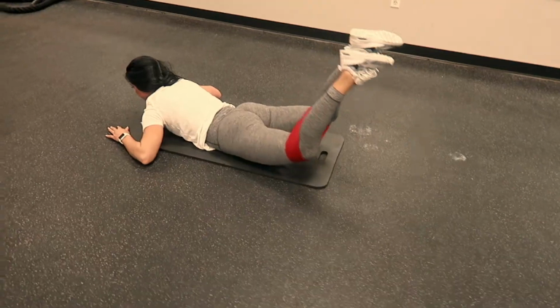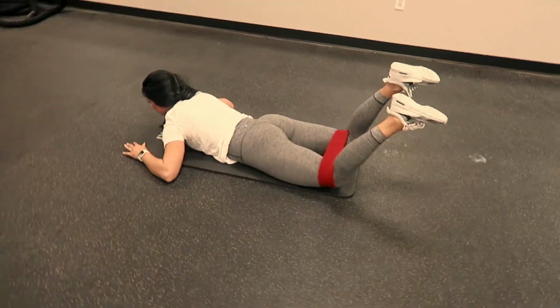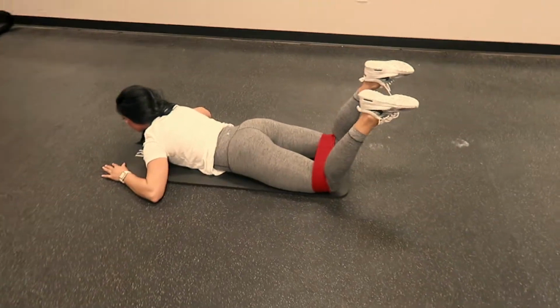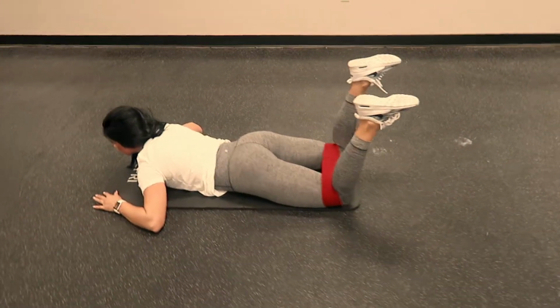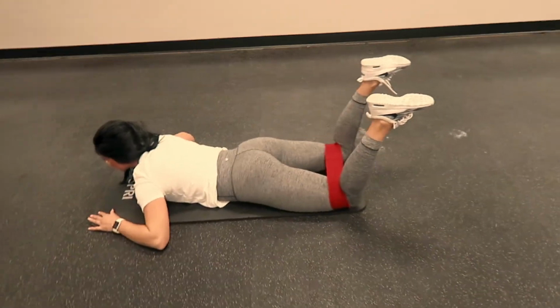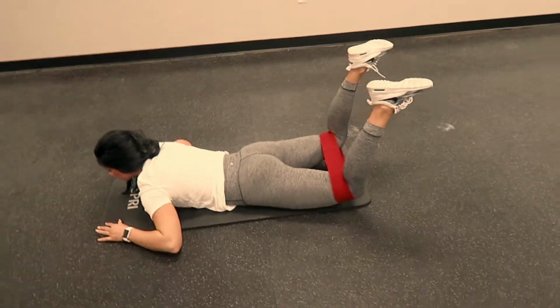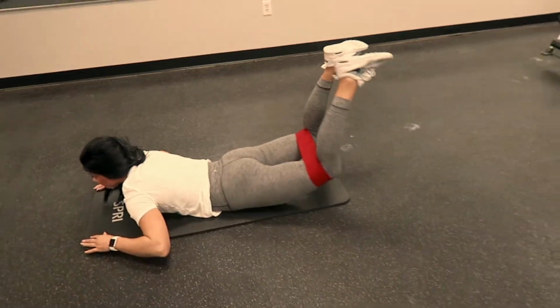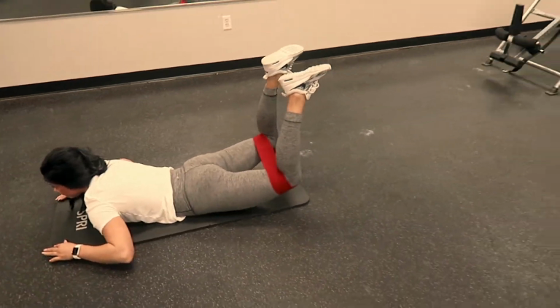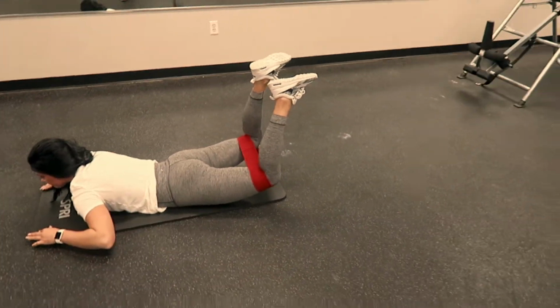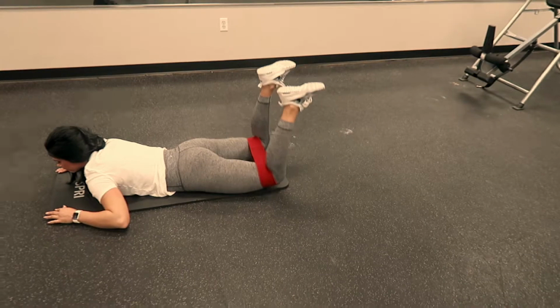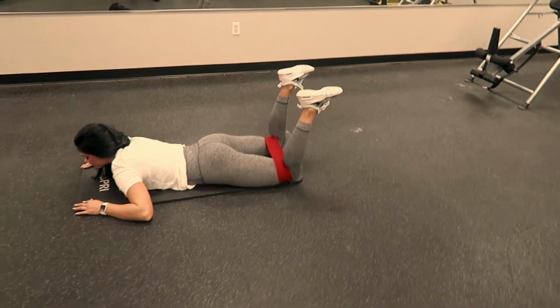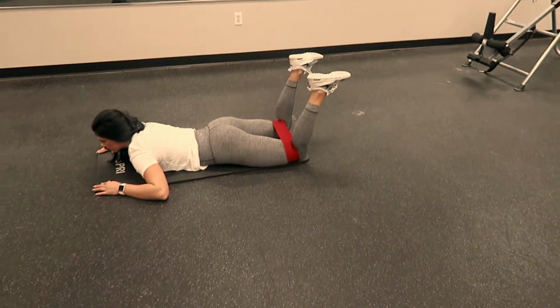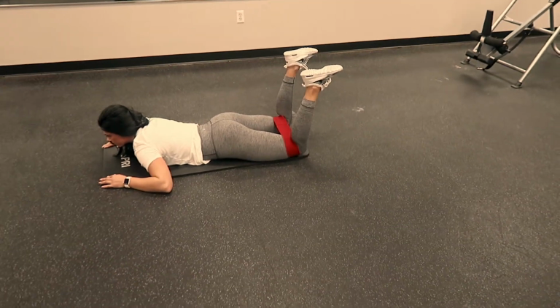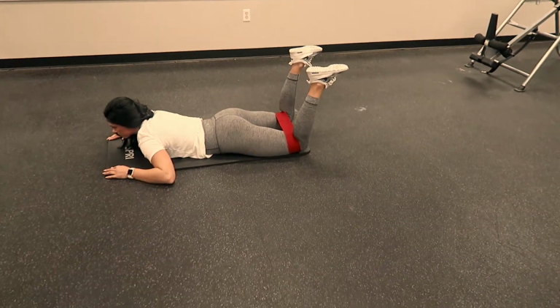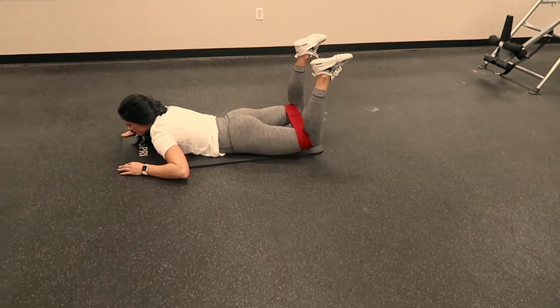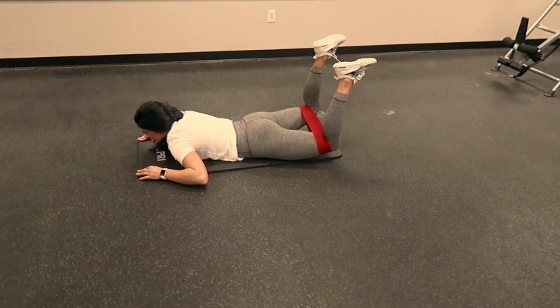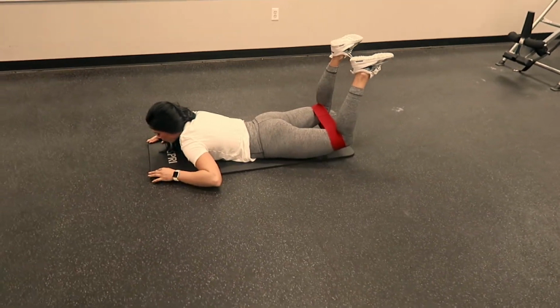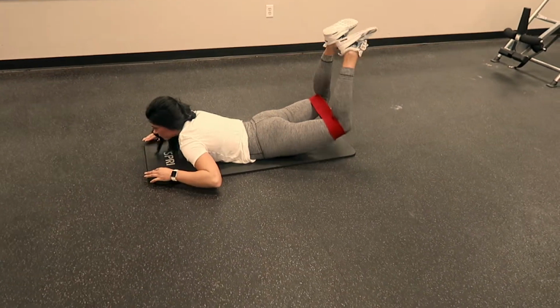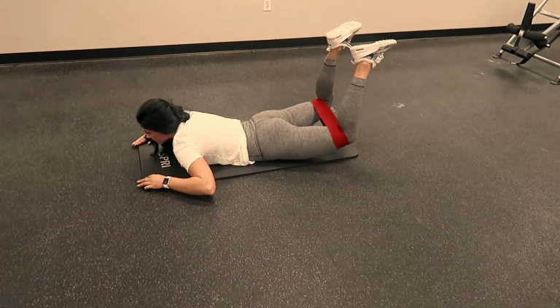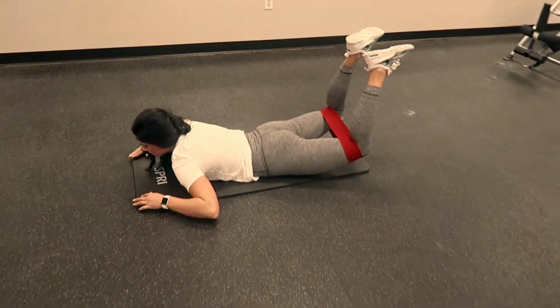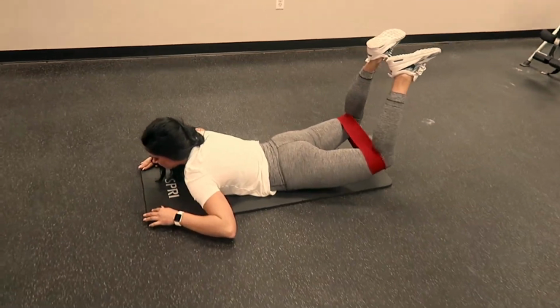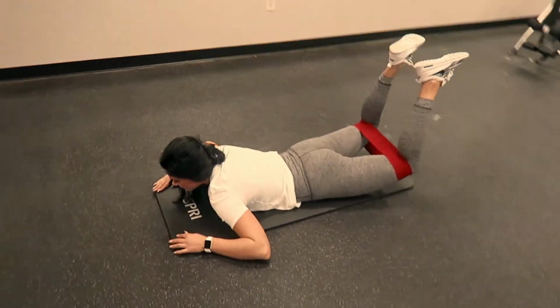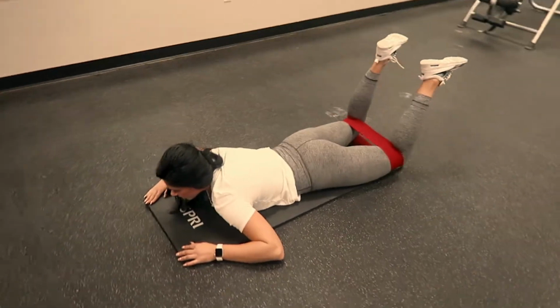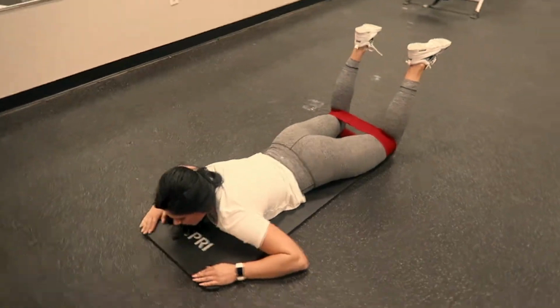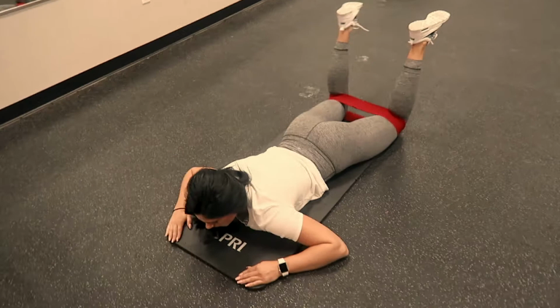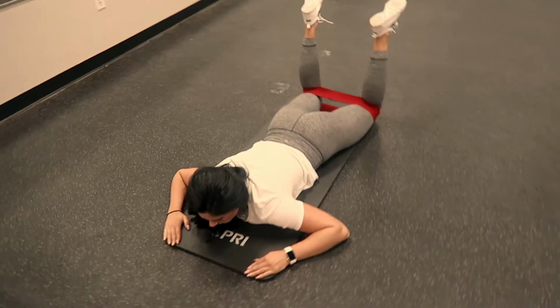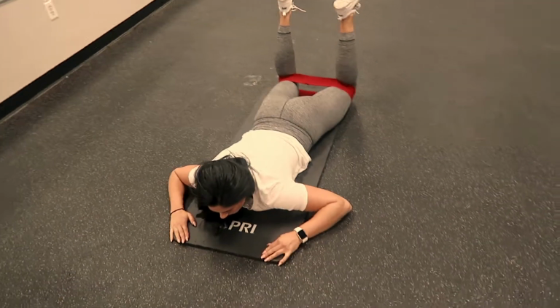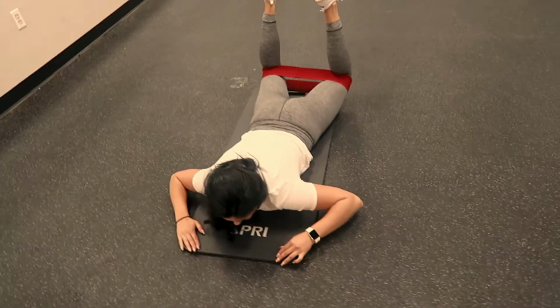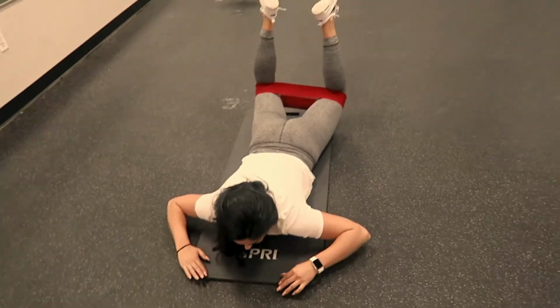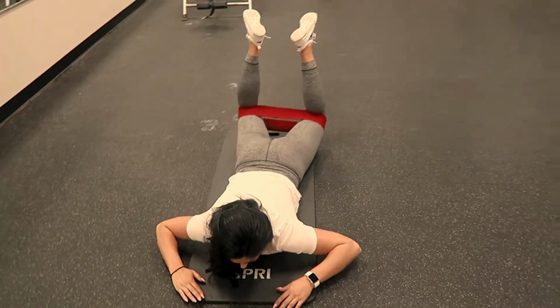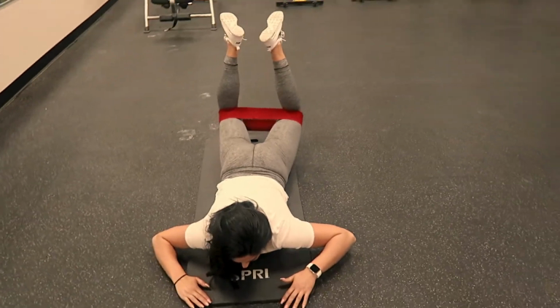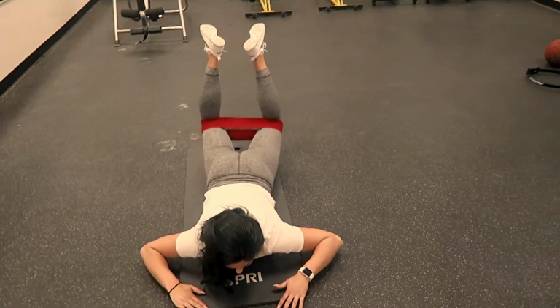The next portion of your progression, you're going to keep your knees bent at that 45 degree angle. You're going to have a hip circle around your knees, and as you lift your knees off the ground, pushing out on that hip circle.